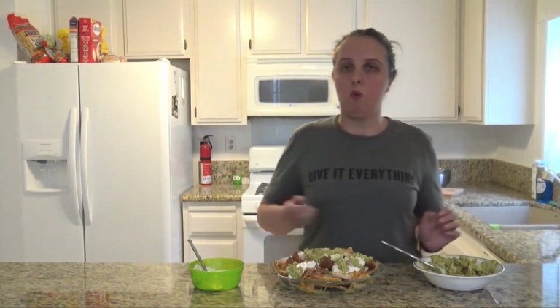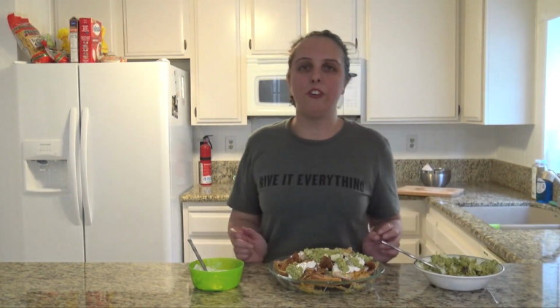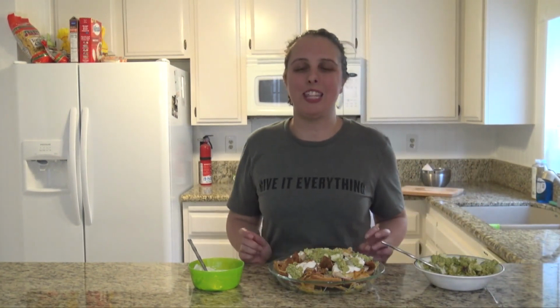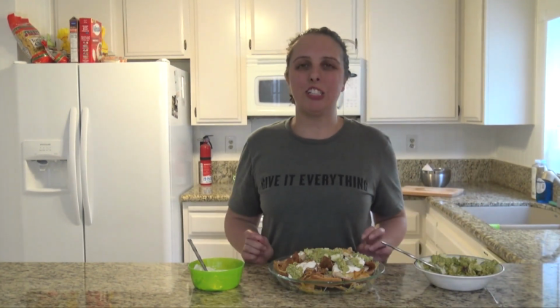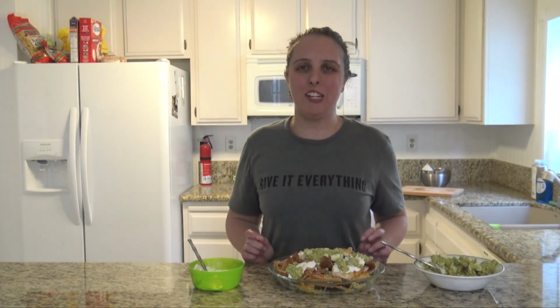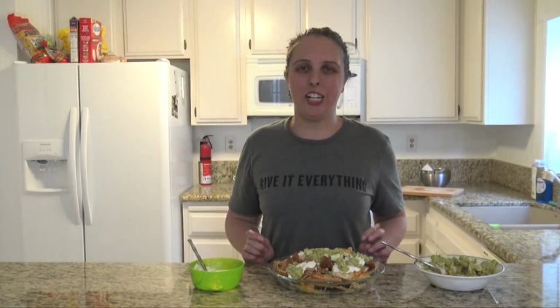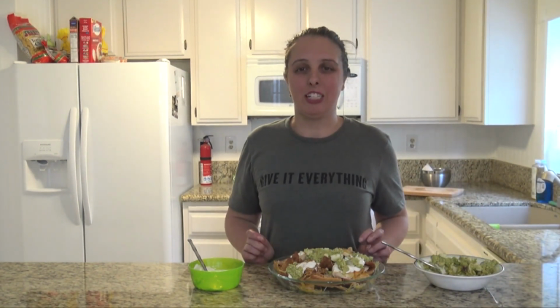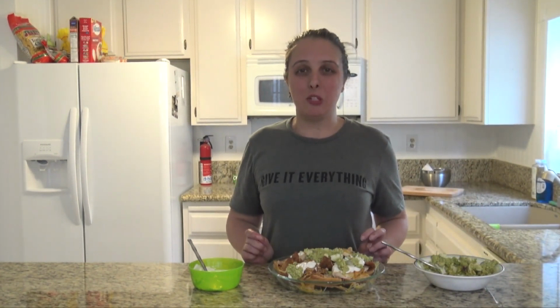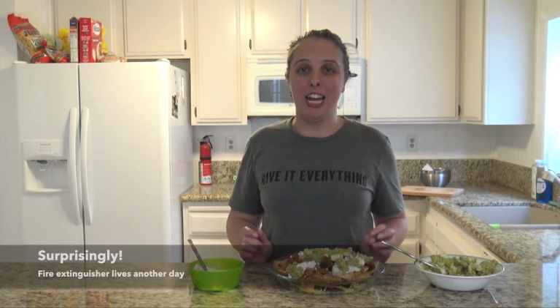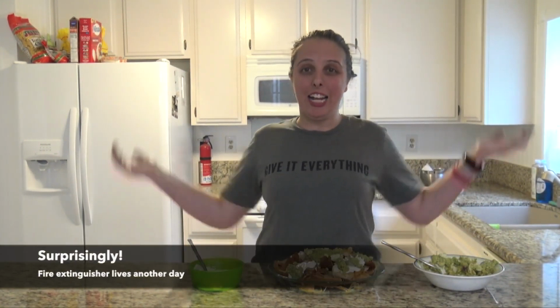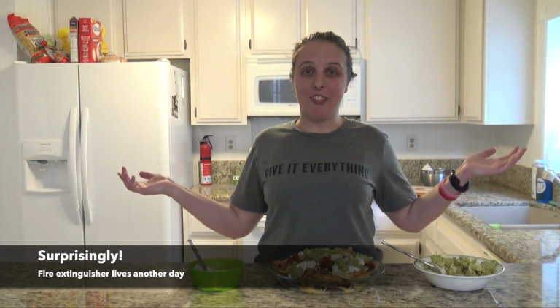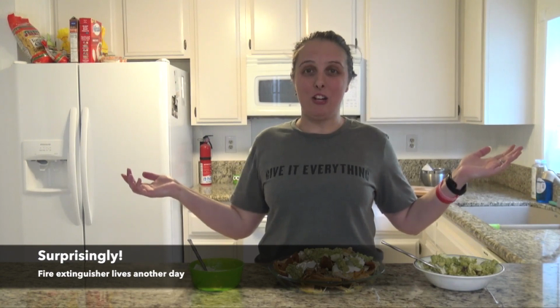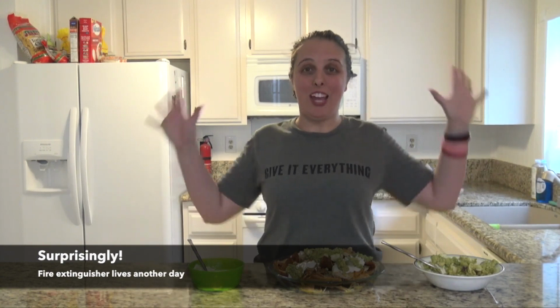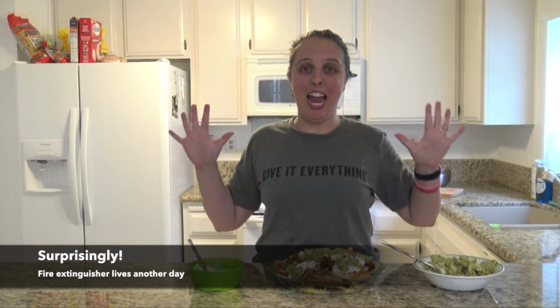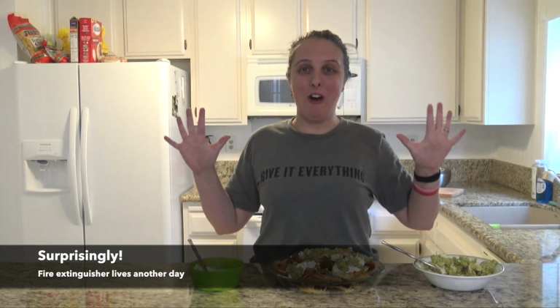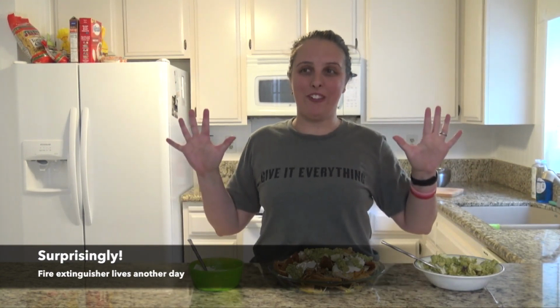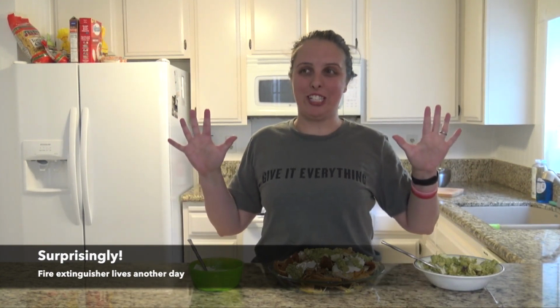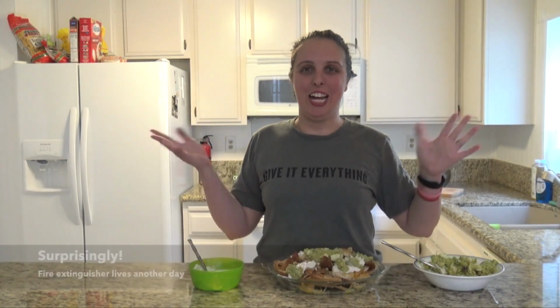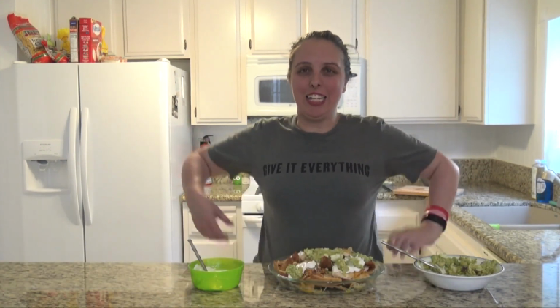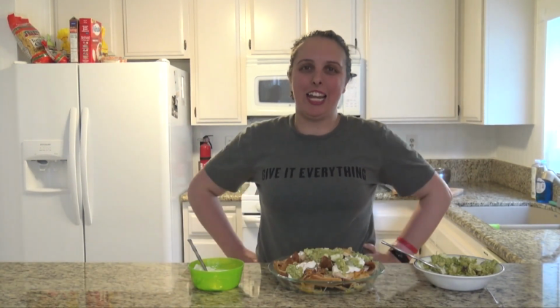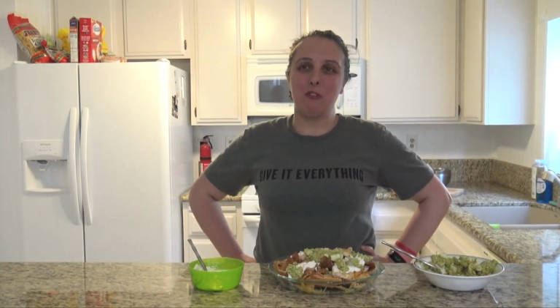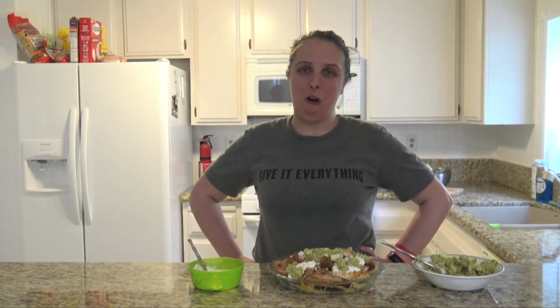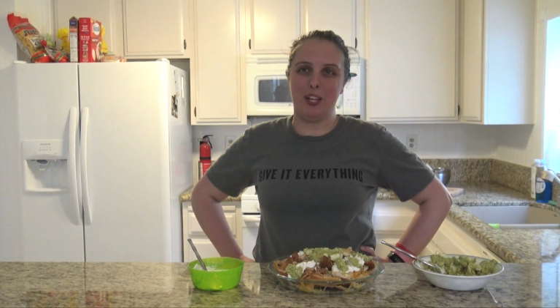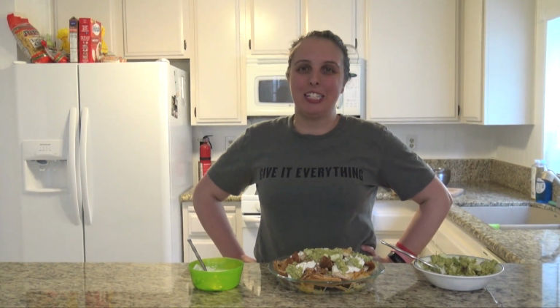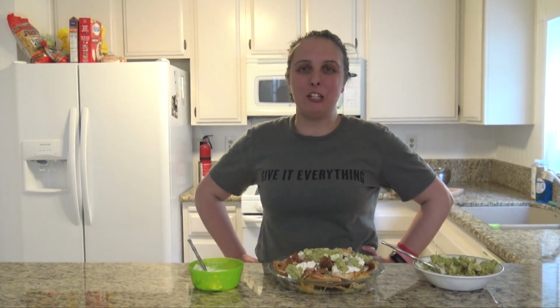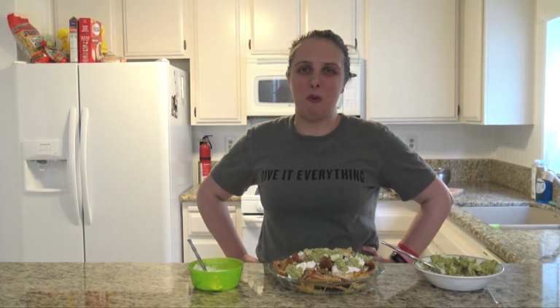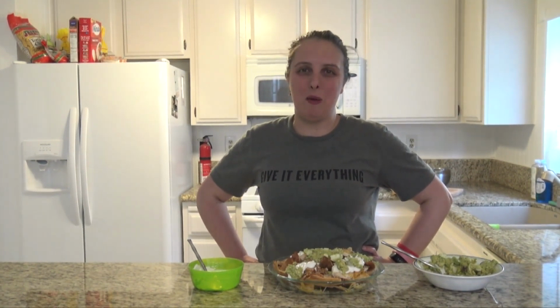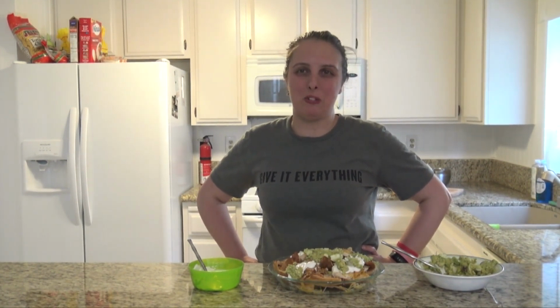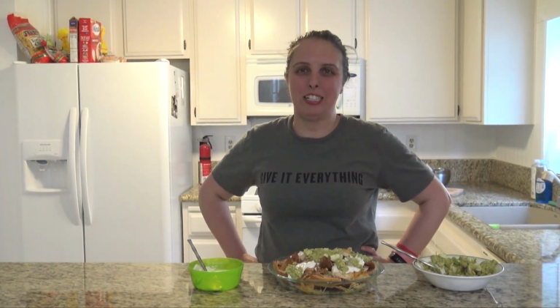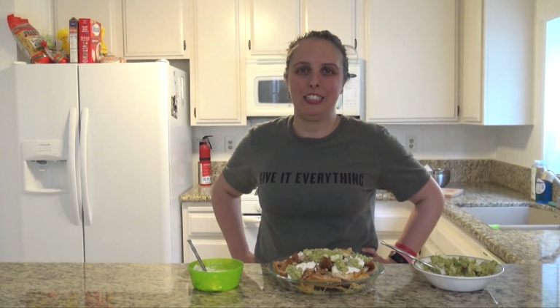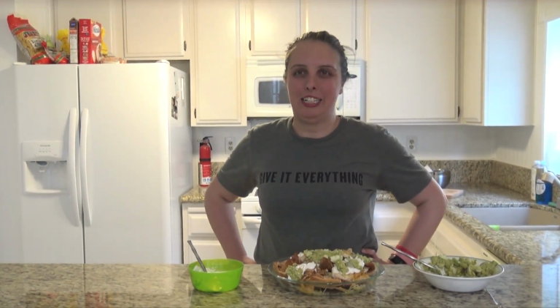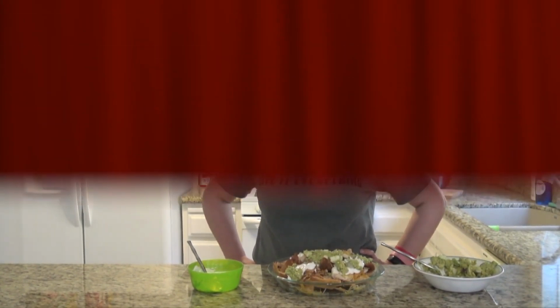Well folks, that reaches the end of our video. Guess what? I didn't set the fire alarm off and I have all my fingers still. I think today was an accomplishment. Stay tuned for more episodes. Thank you.